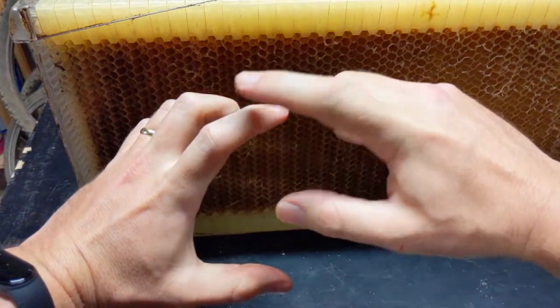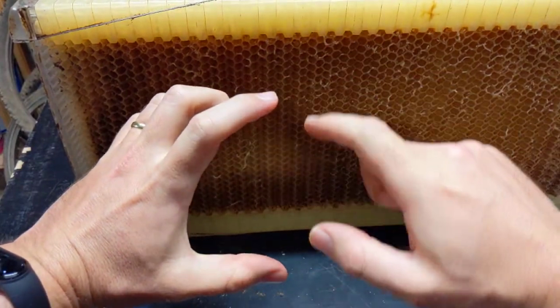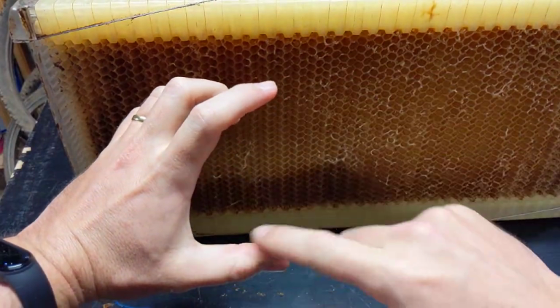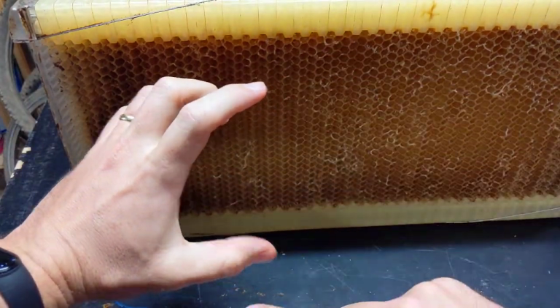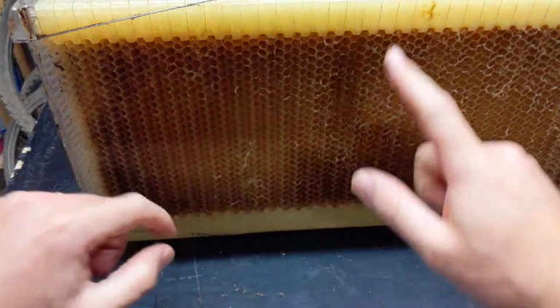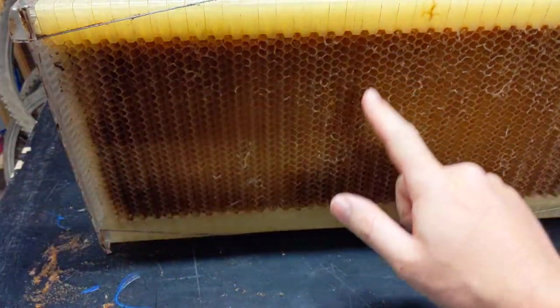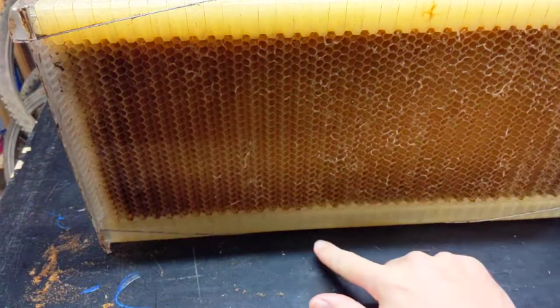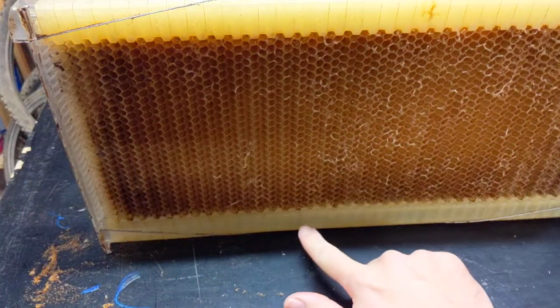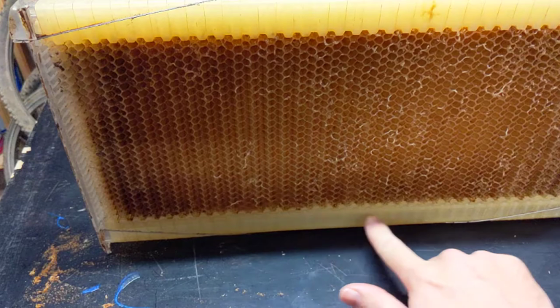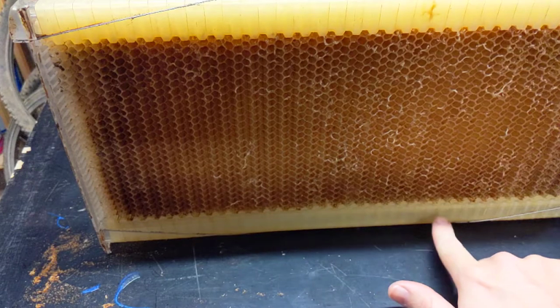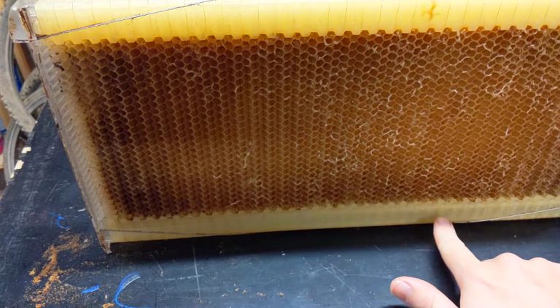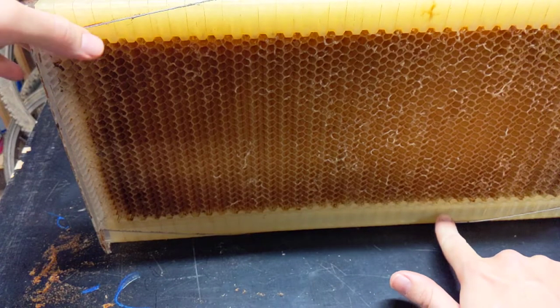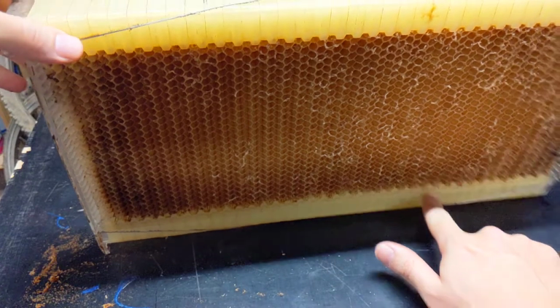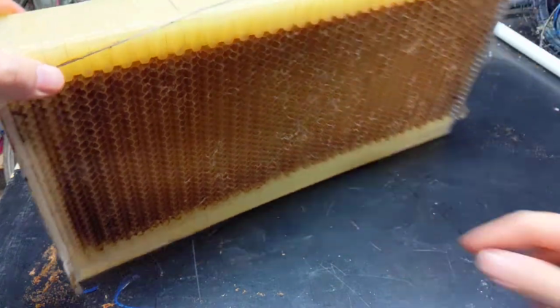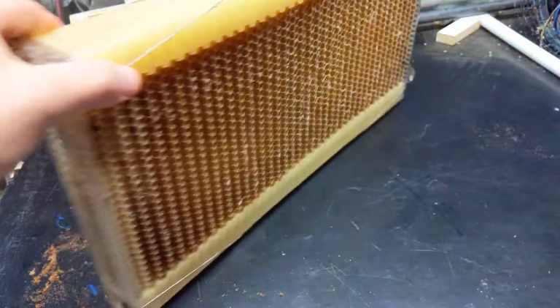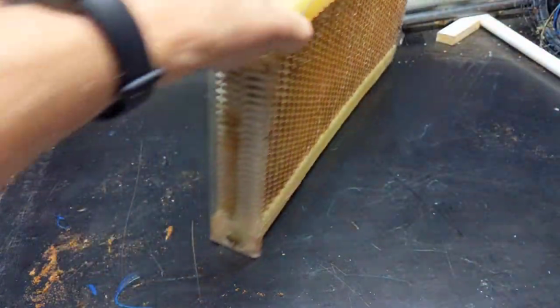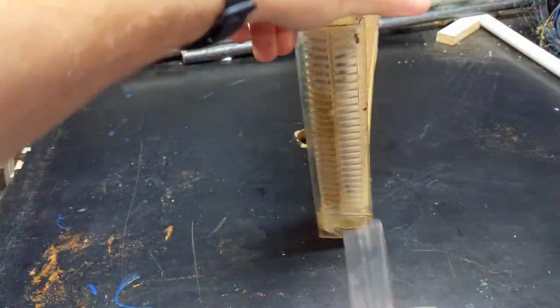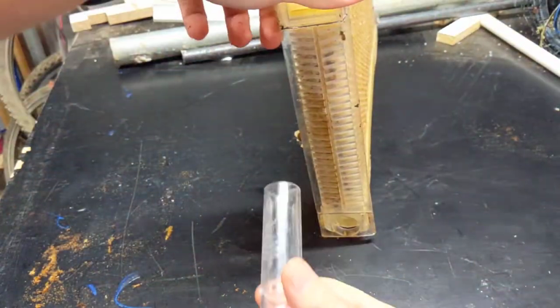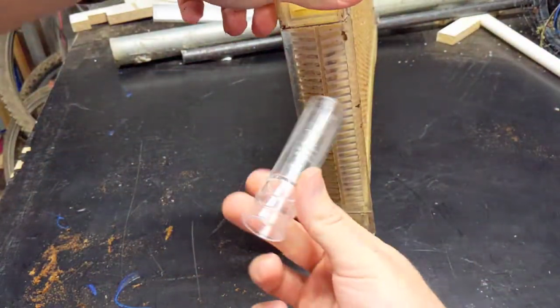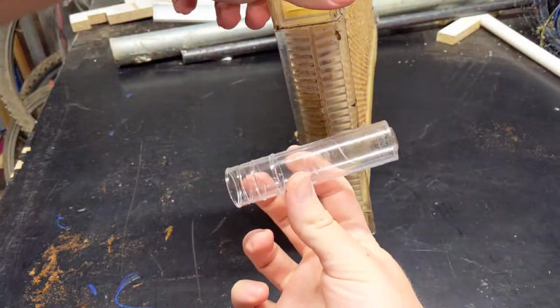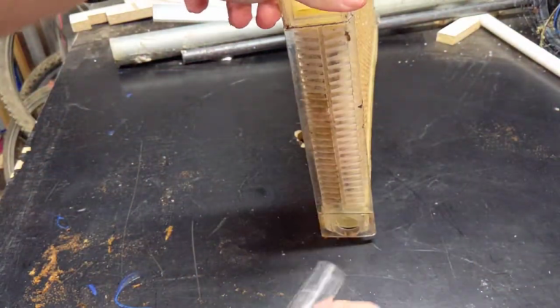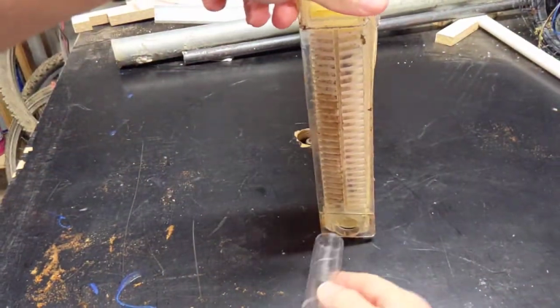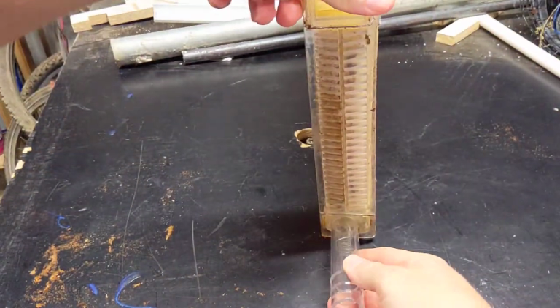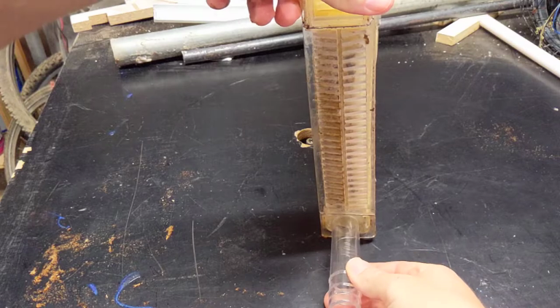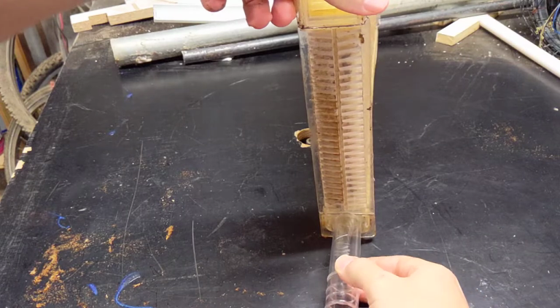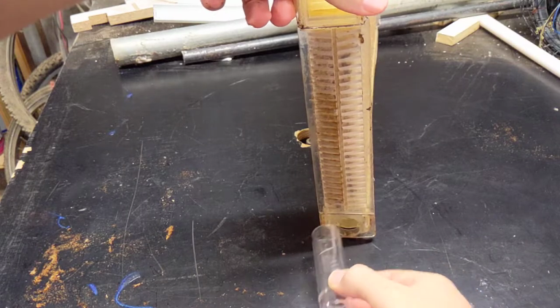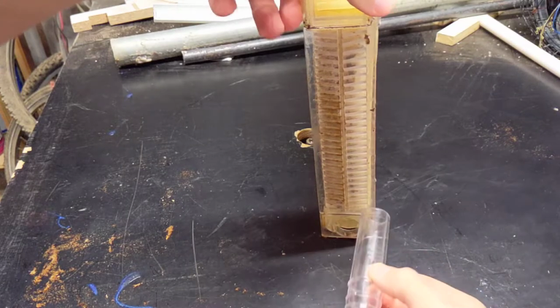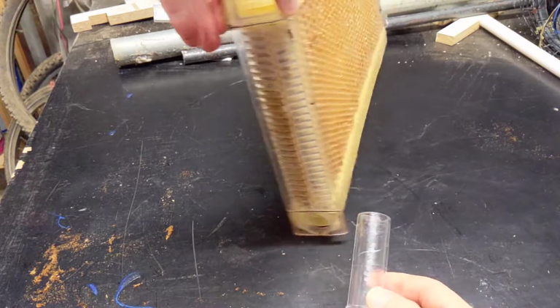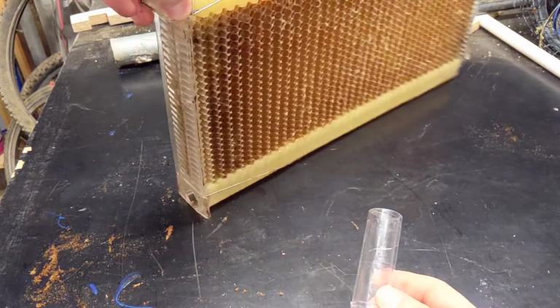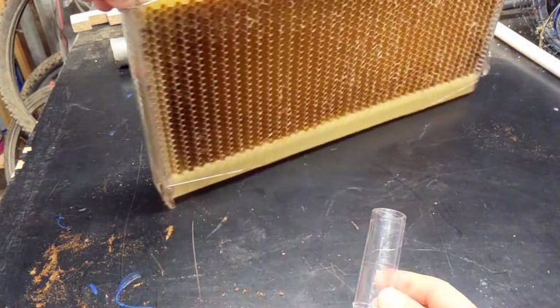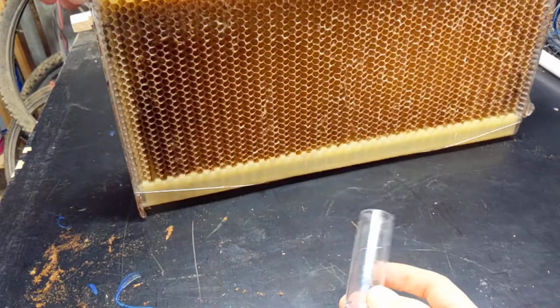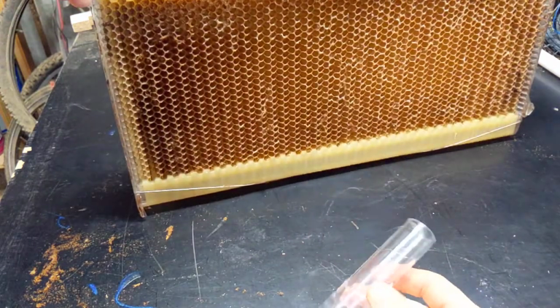The honey can flow out, flows down, accumulates in this gutter at the bottom here, and then you get a little pipe, put it on the bottom, and it drains out into your bucket or into your container or whatever.